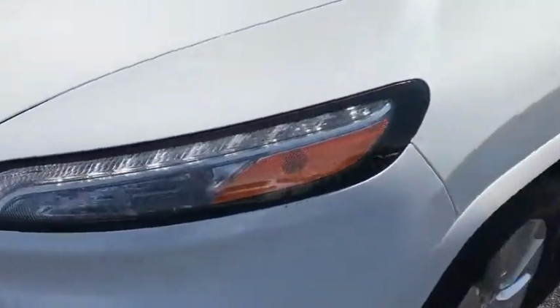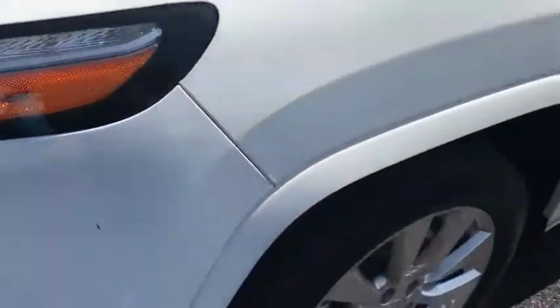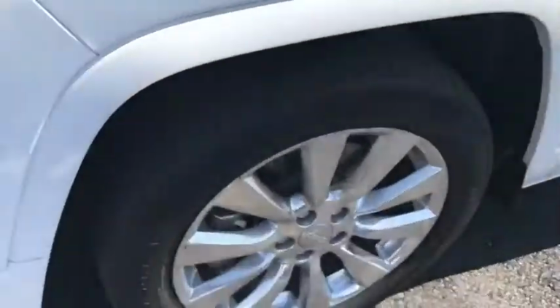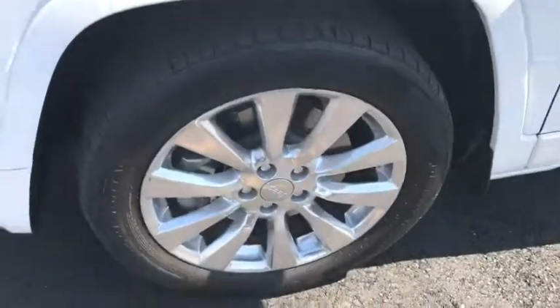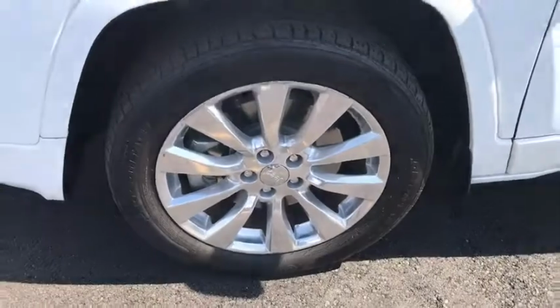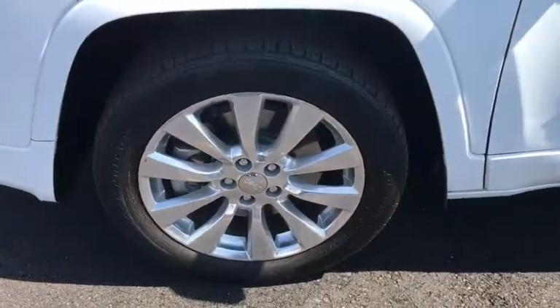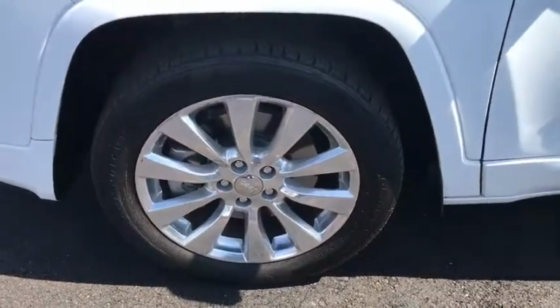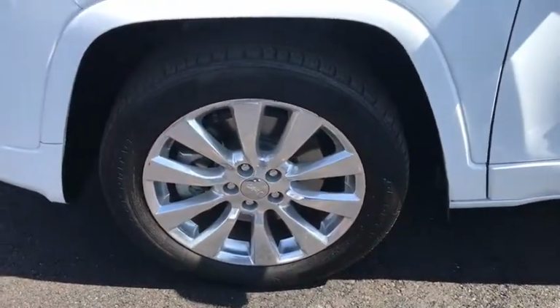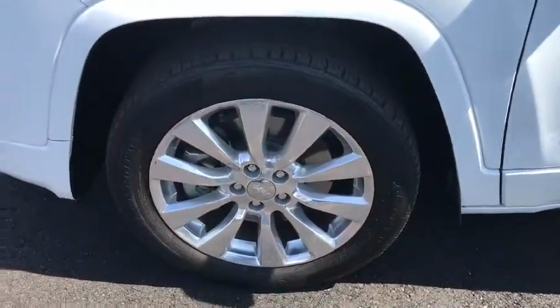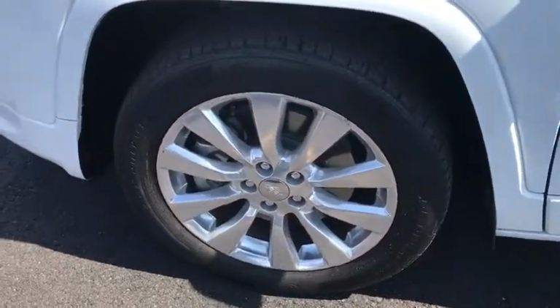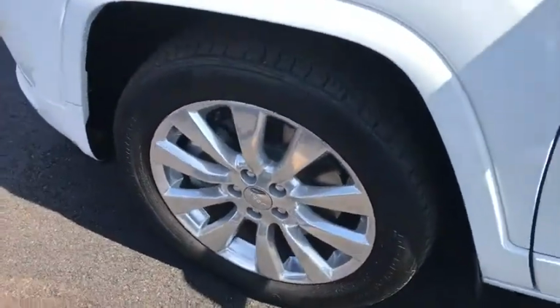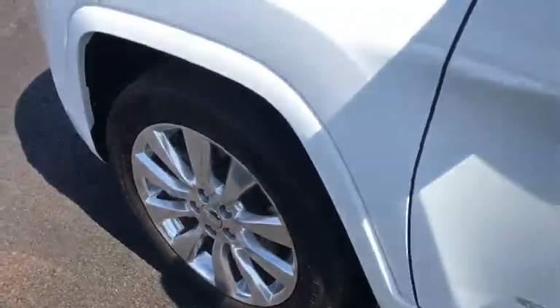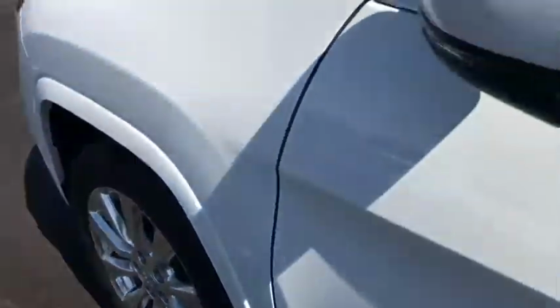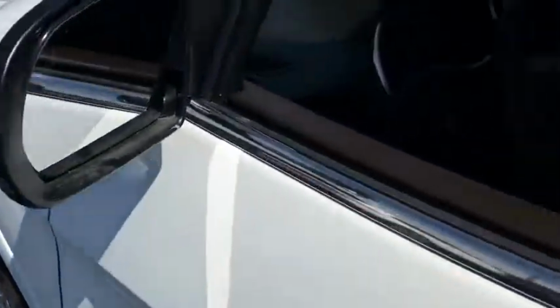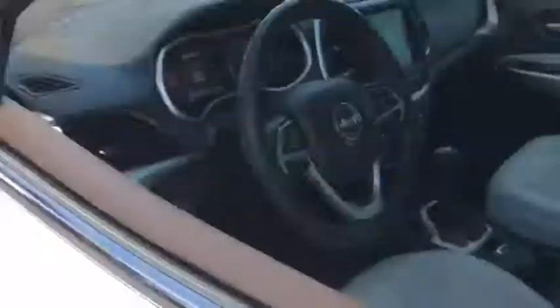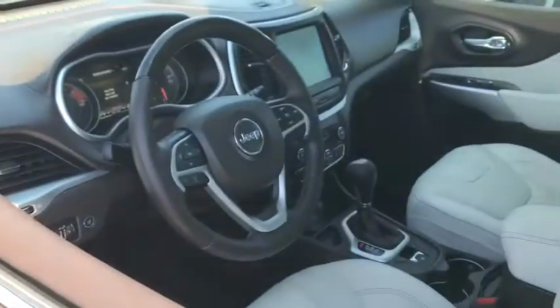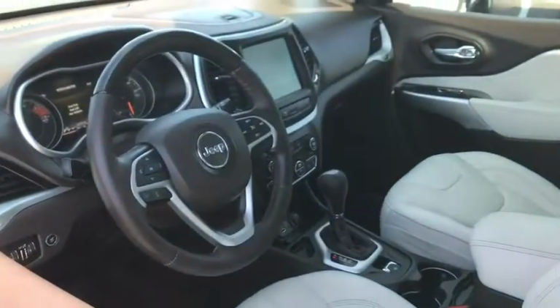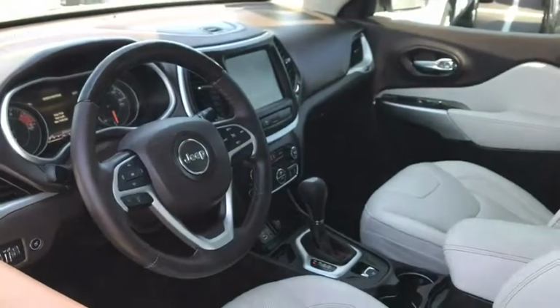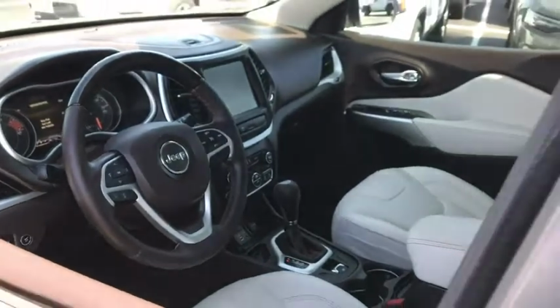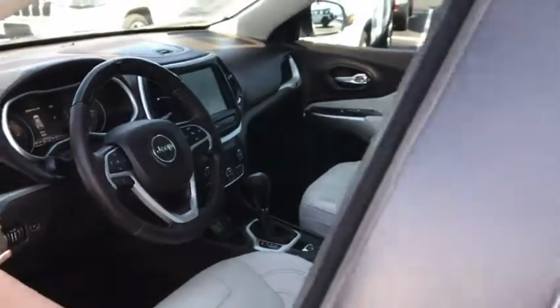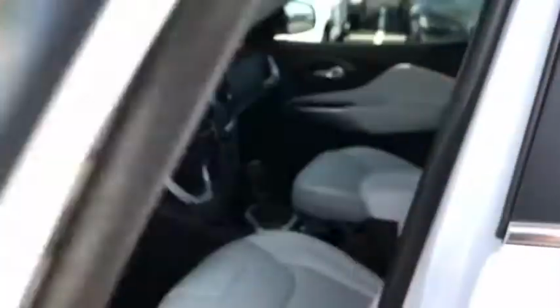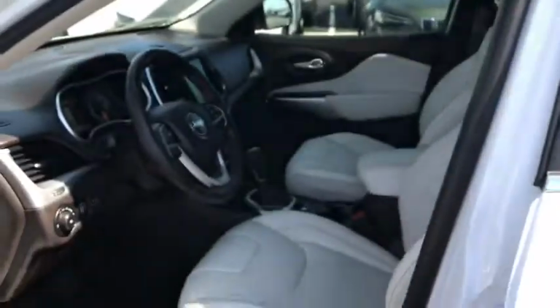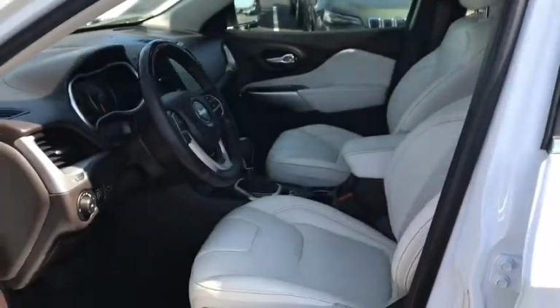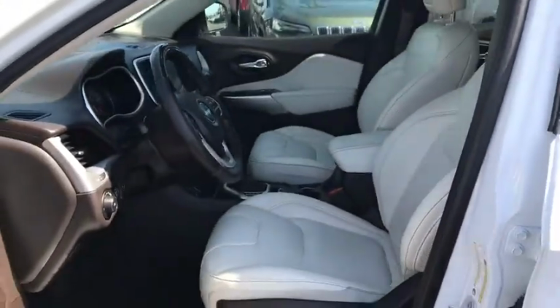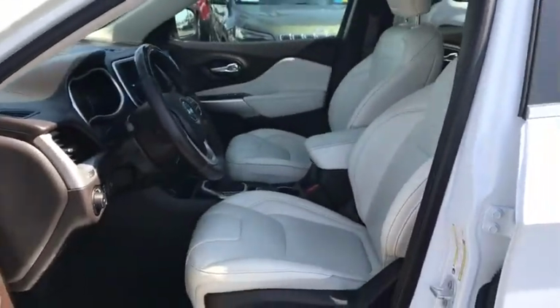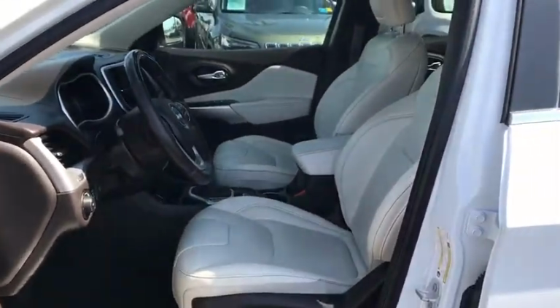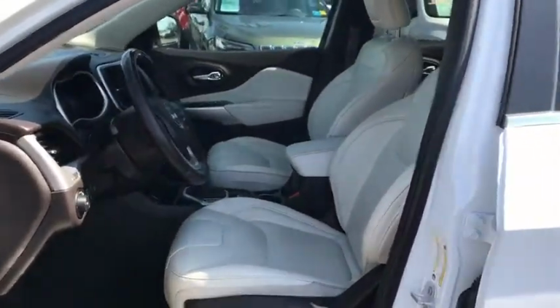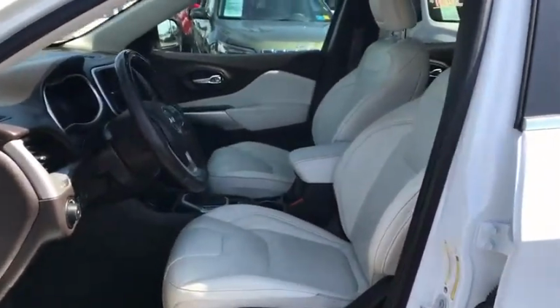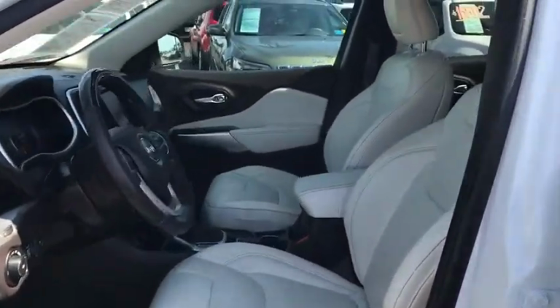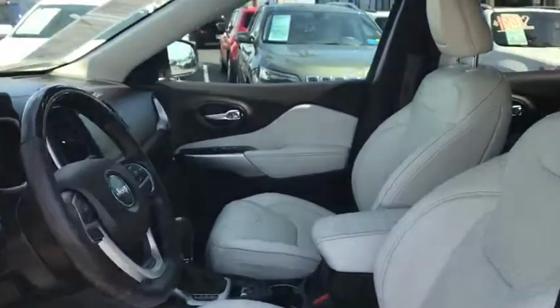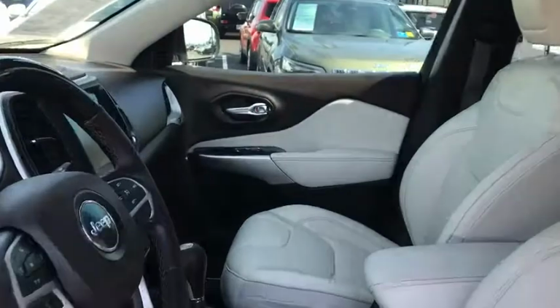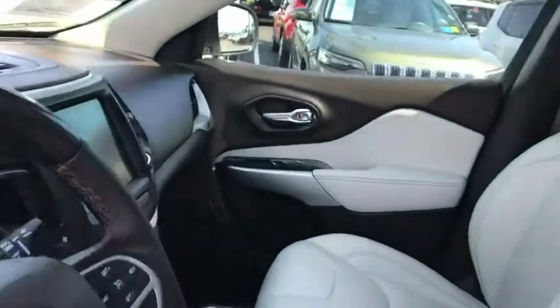Power passenger seat, anti-lock braking system, leather wrapped steering wheel, Bluetooth, power steering, adjustable steering wheel, auto dimming rear view mirror, keyless start, cruise control, floor mats, aluminum wheels.